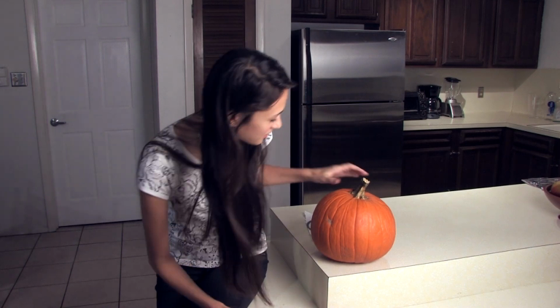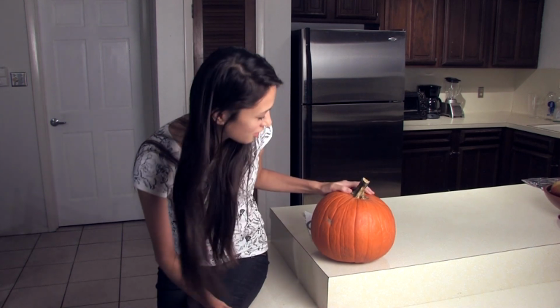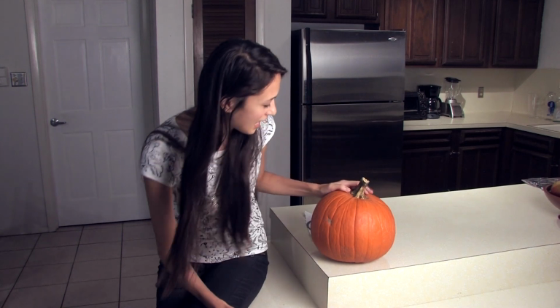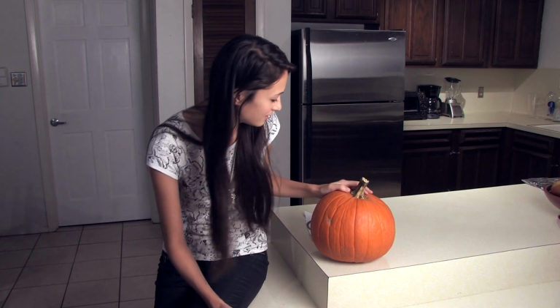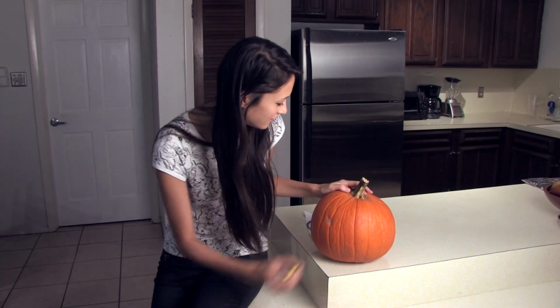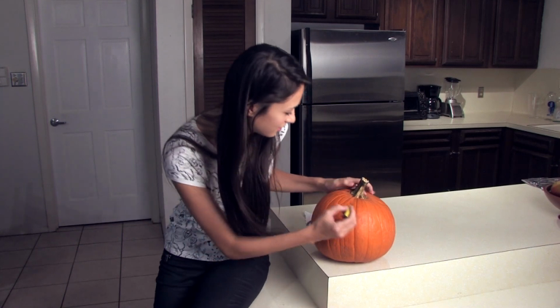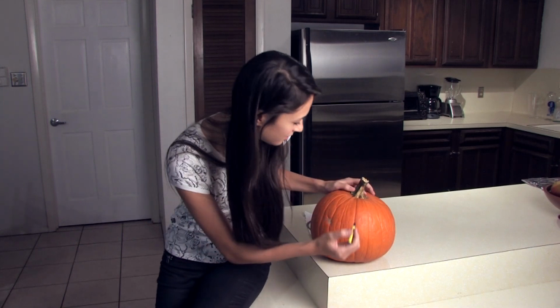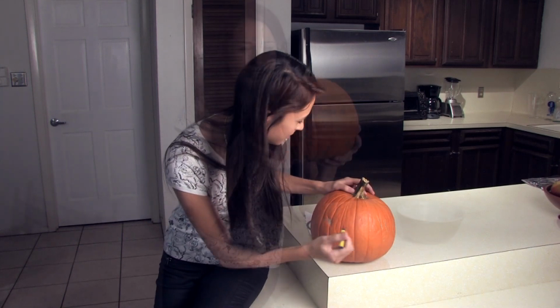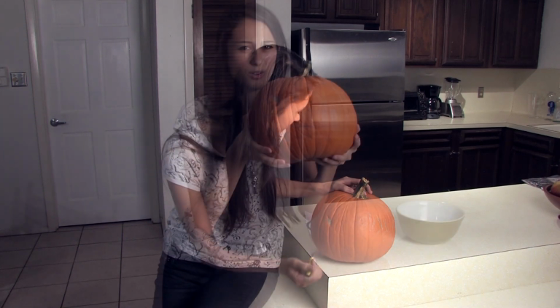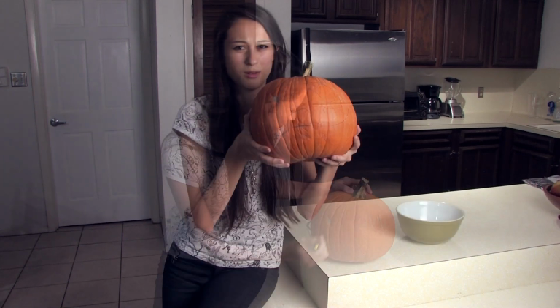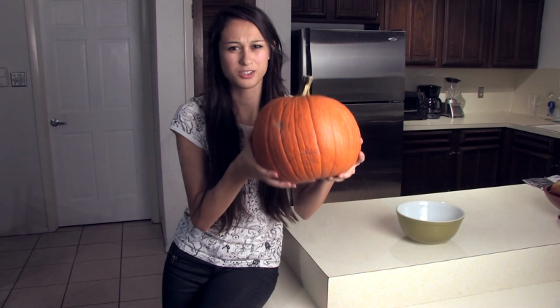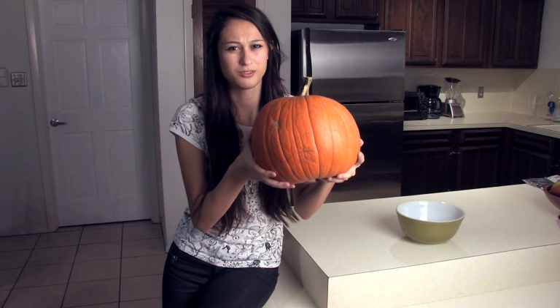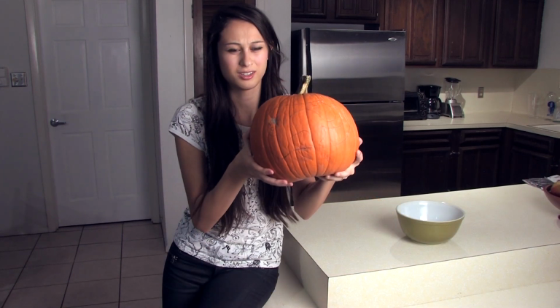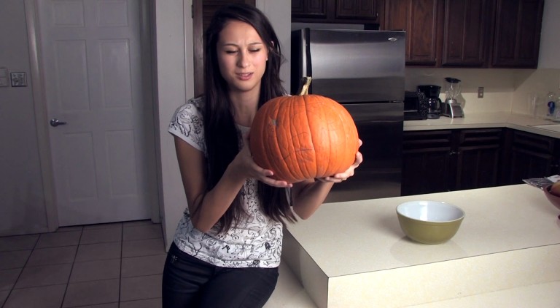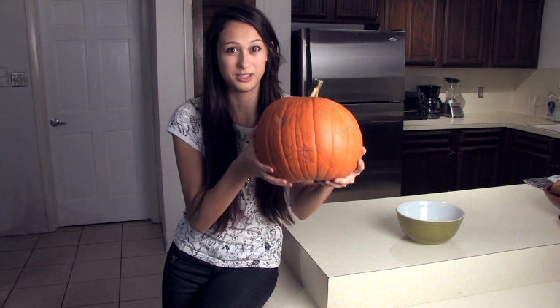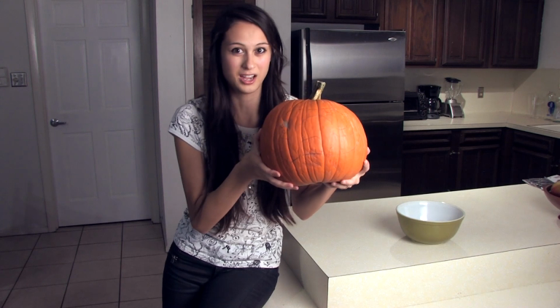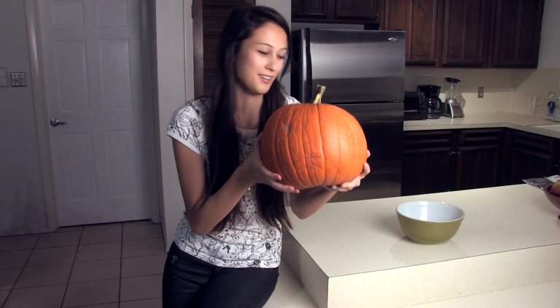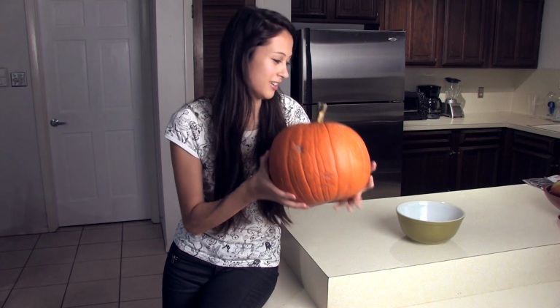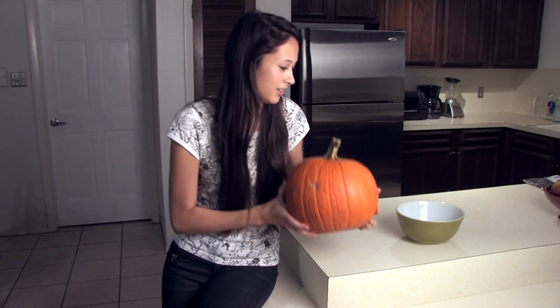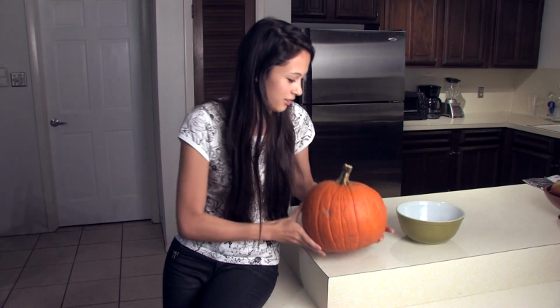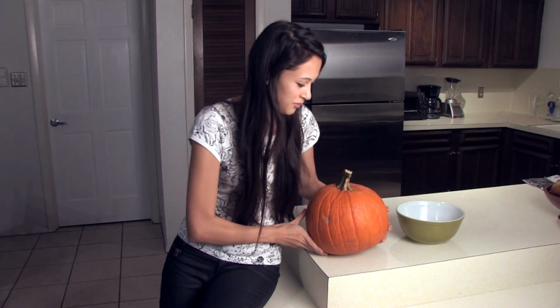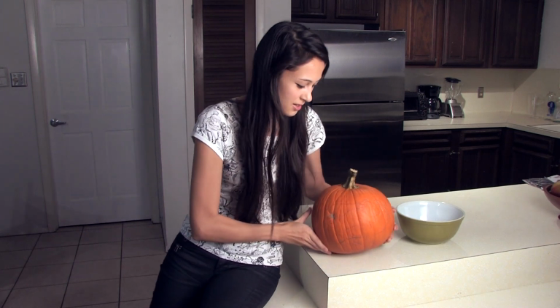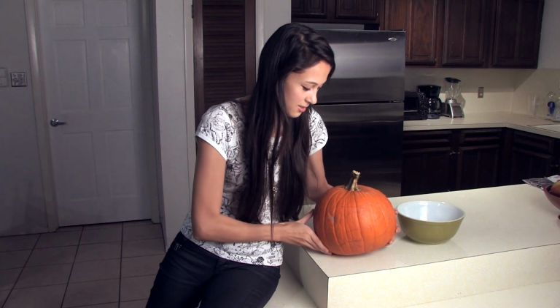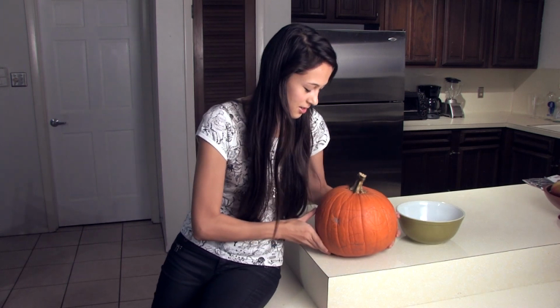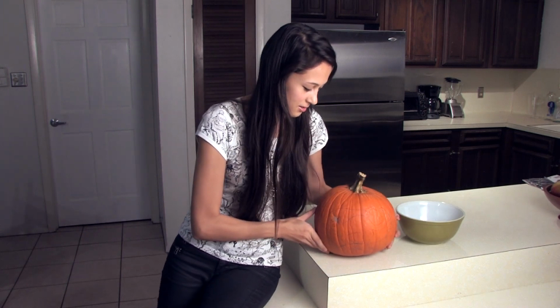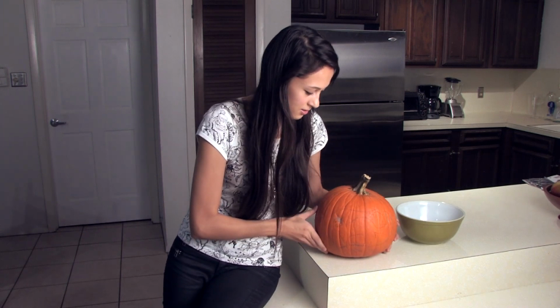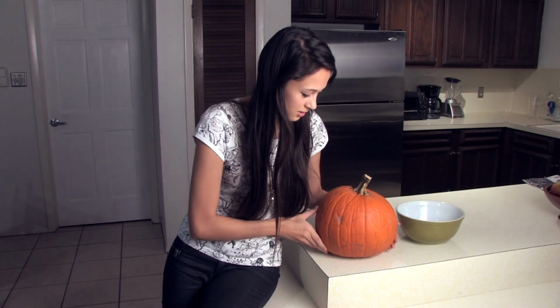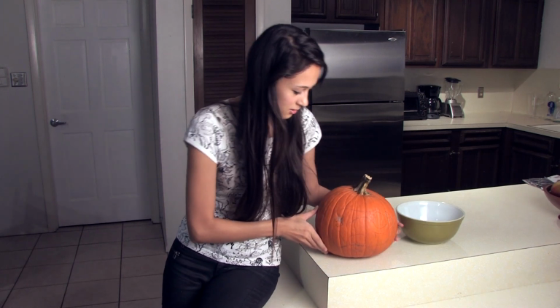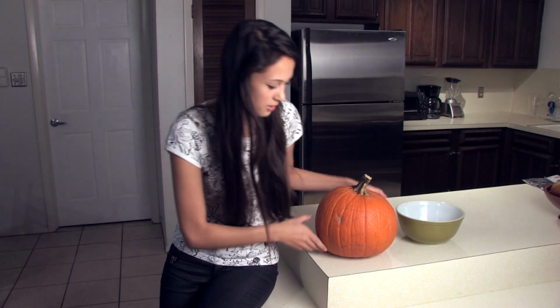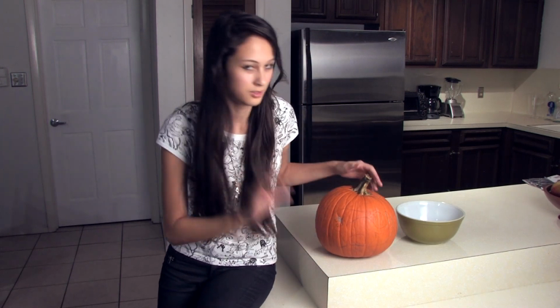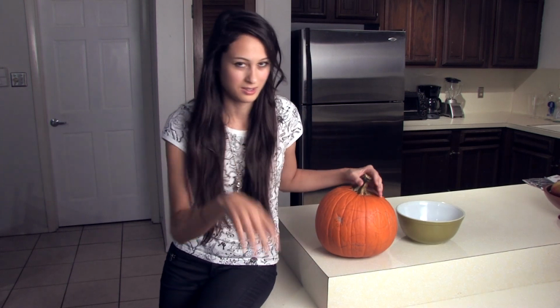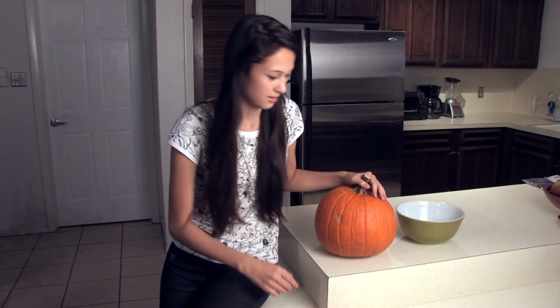I'm going to draw a cat. I'm not sure if you can see it, but there's a cat on here. If you can't see it, then it doesn't matter. You'll see it at the end.